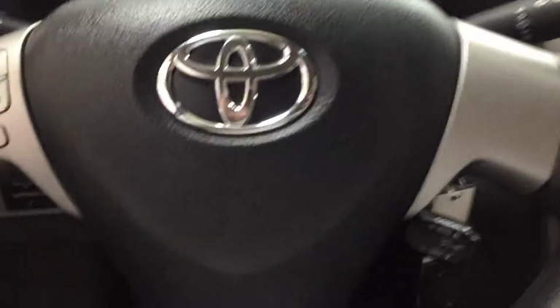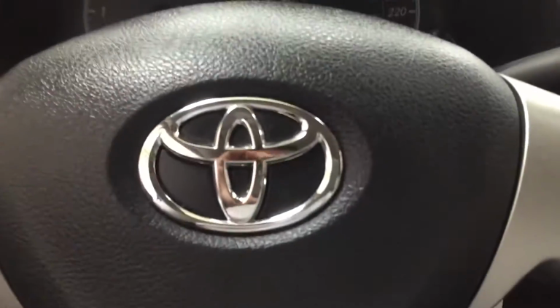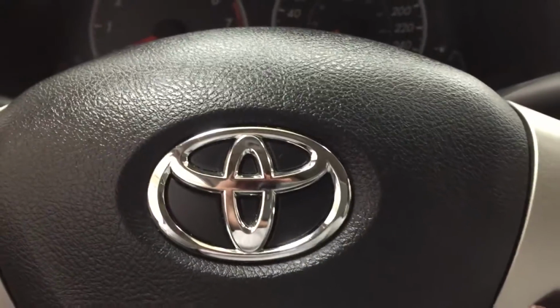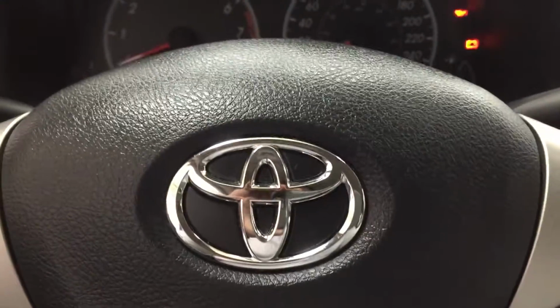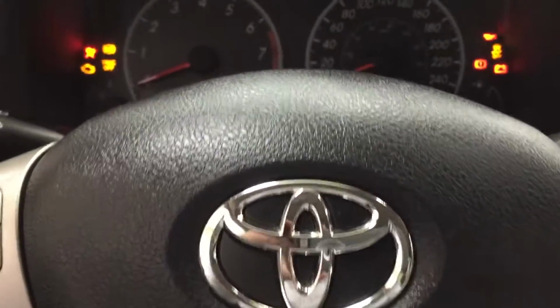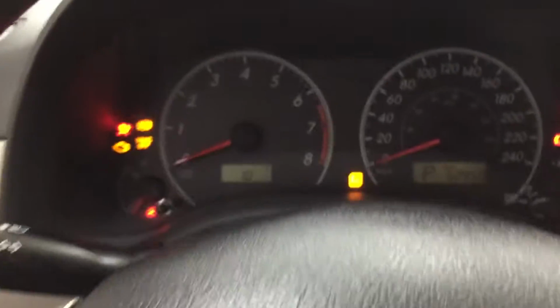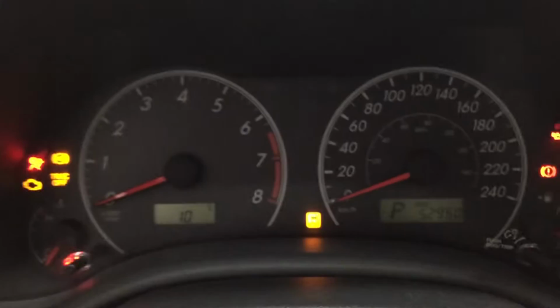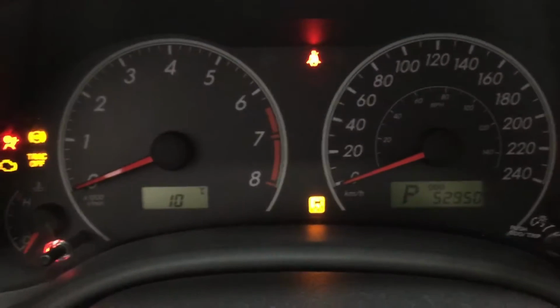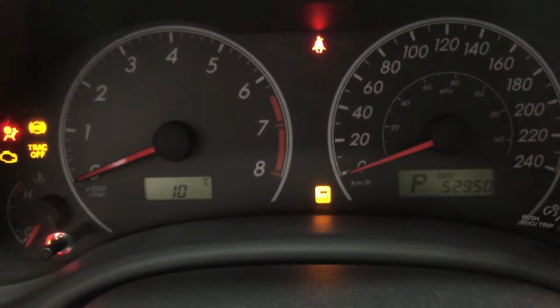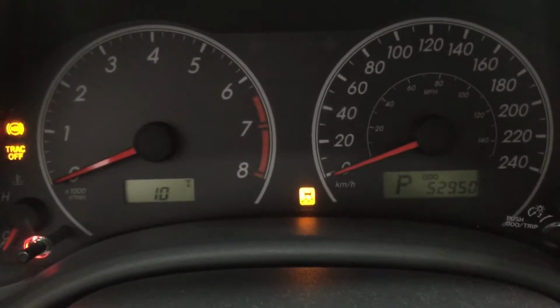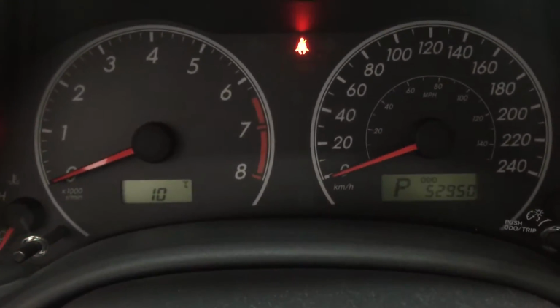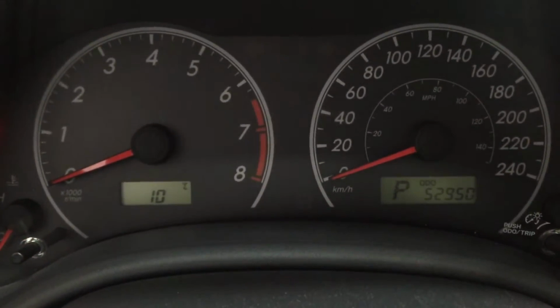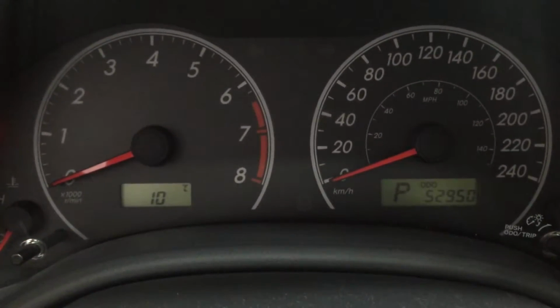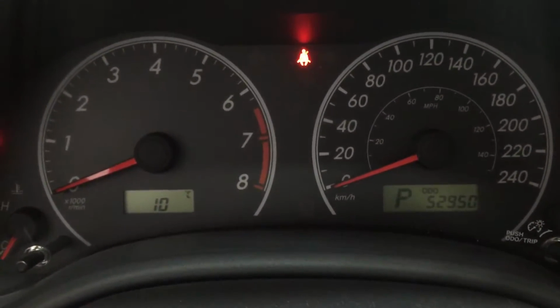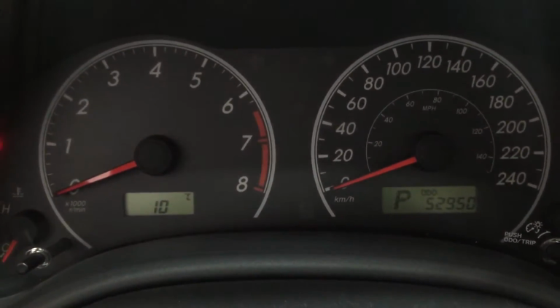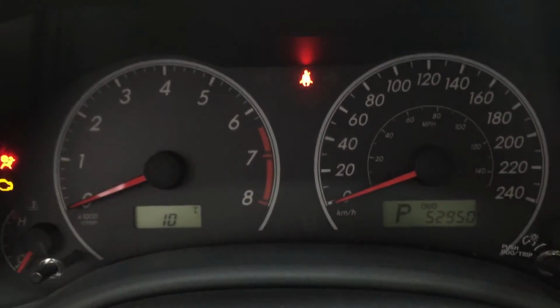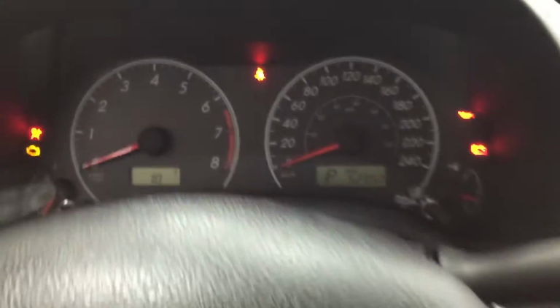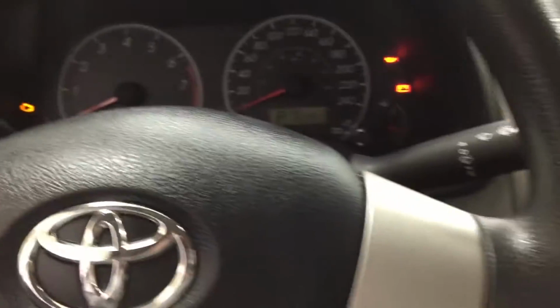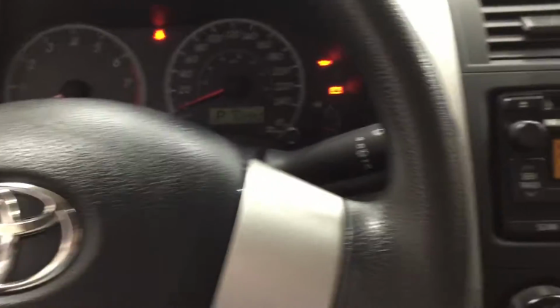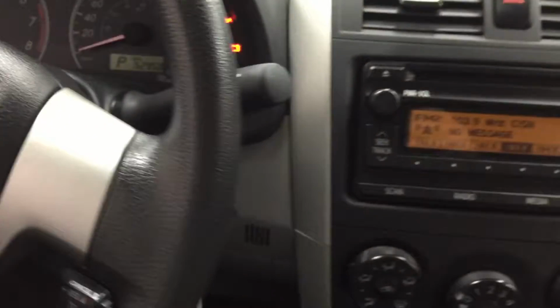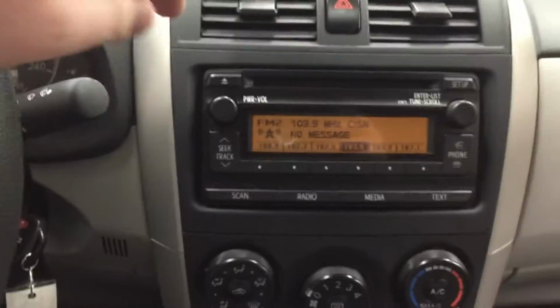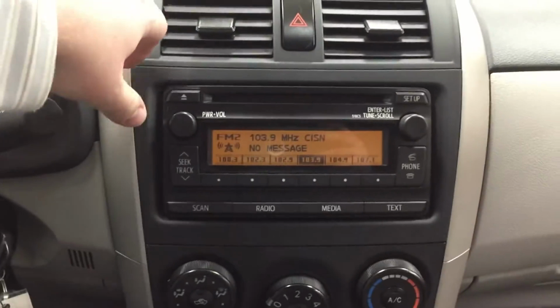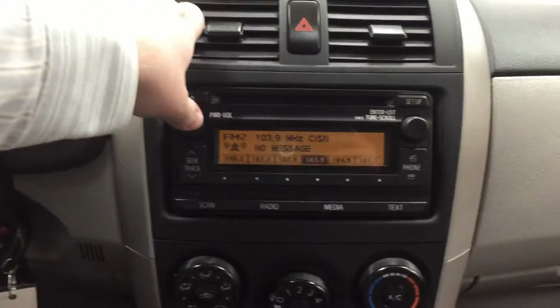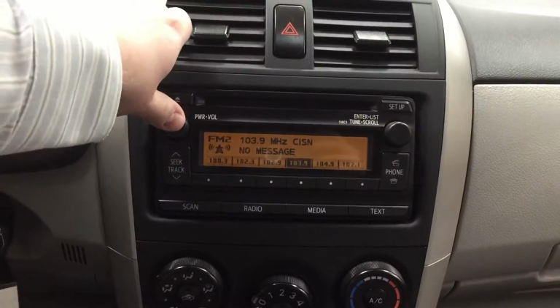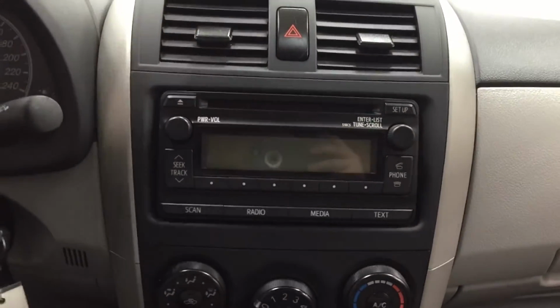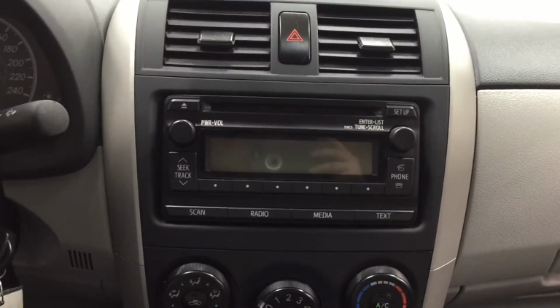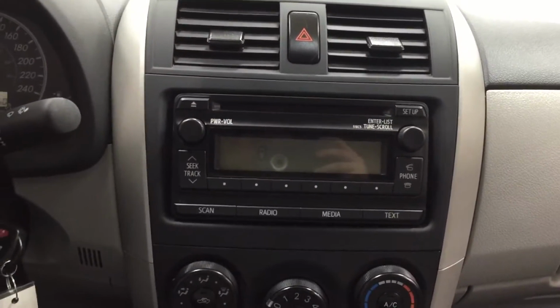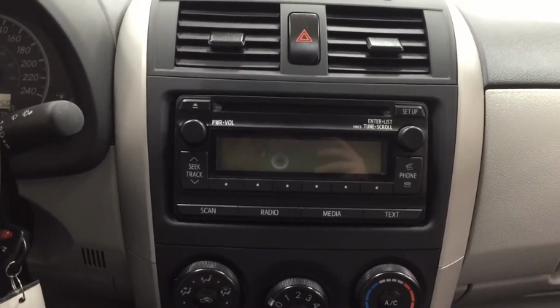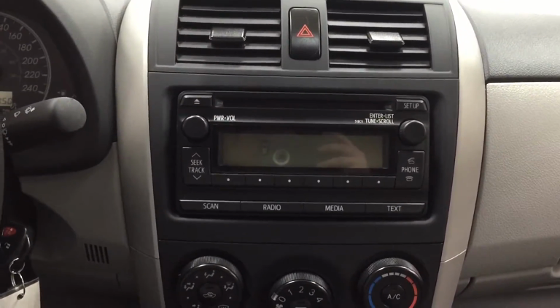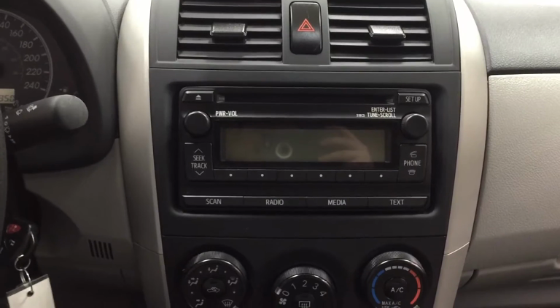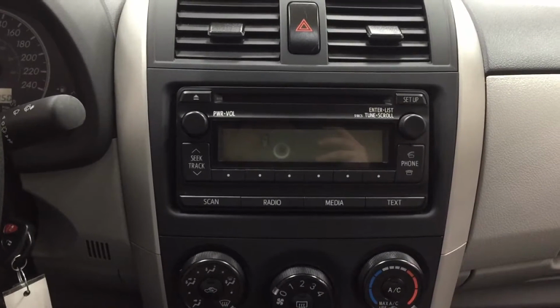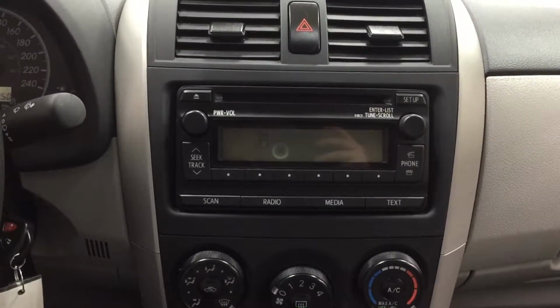I'm just going to close in on the odometer so that you have a better idea of what it is at right now. Now we're going to be taking a look at your center console as well as your AM/FM CD player.